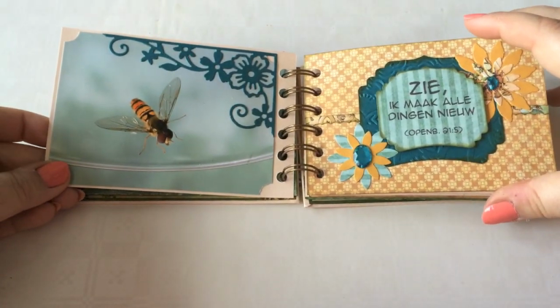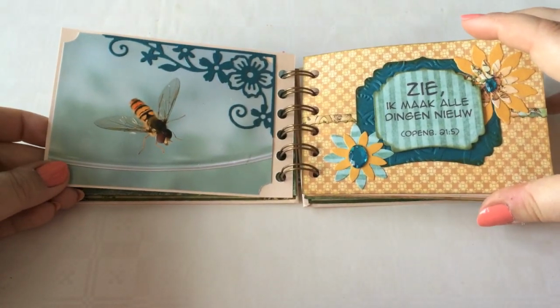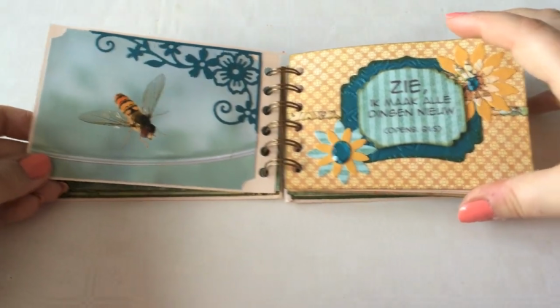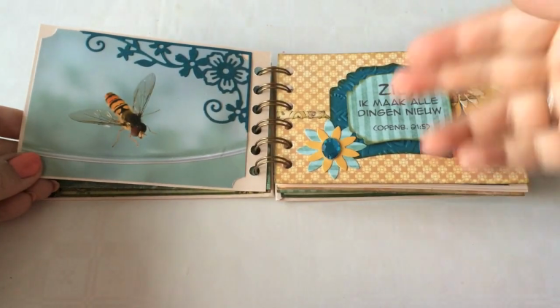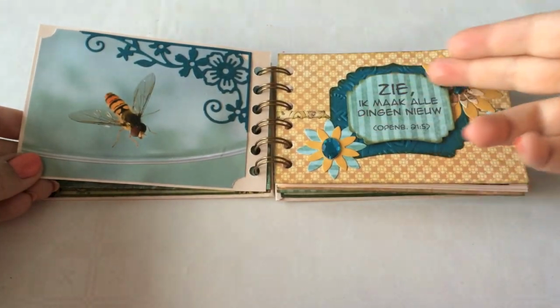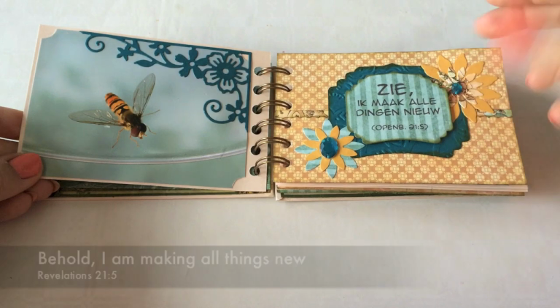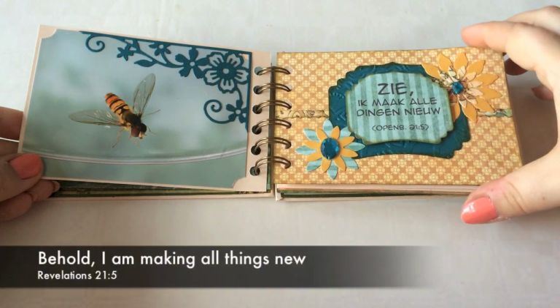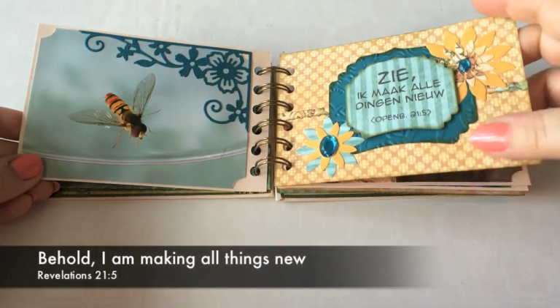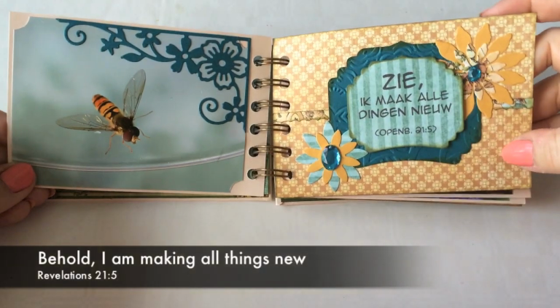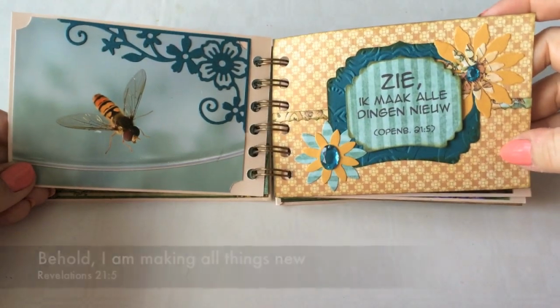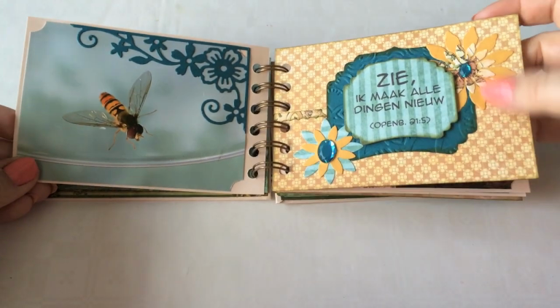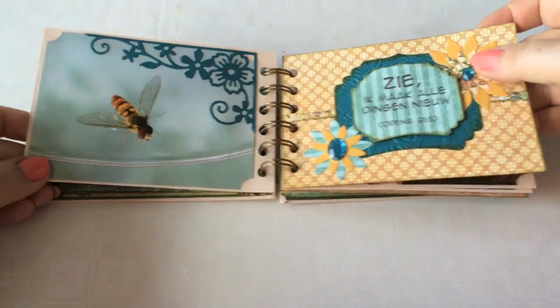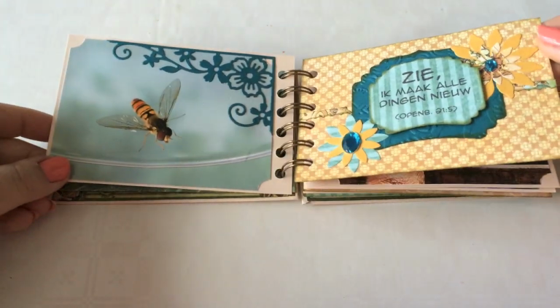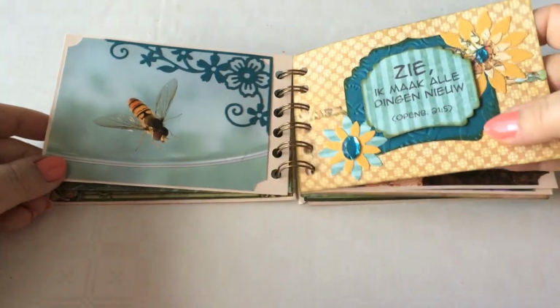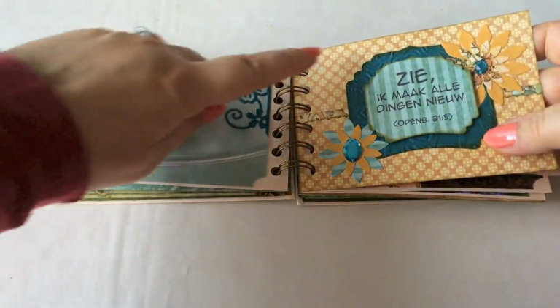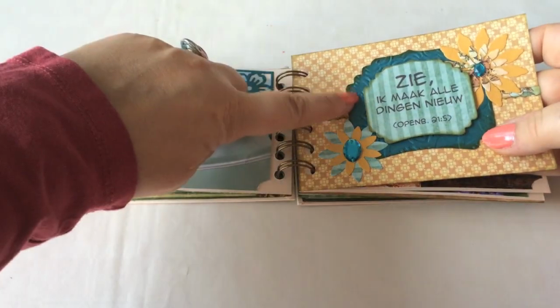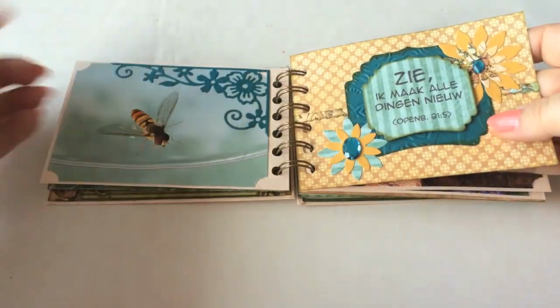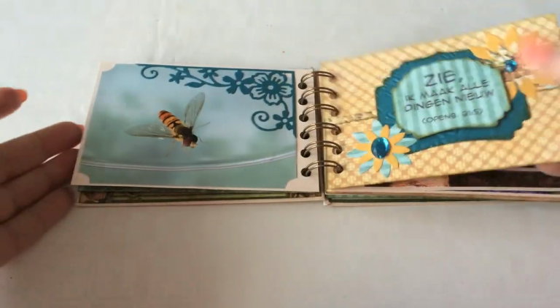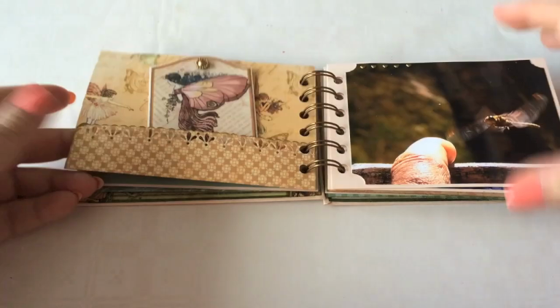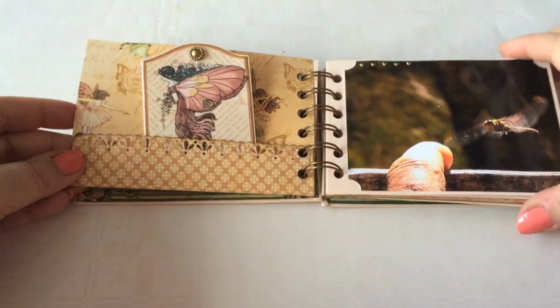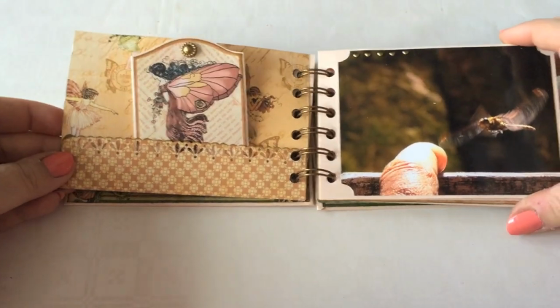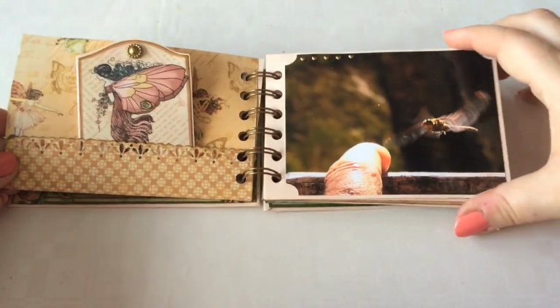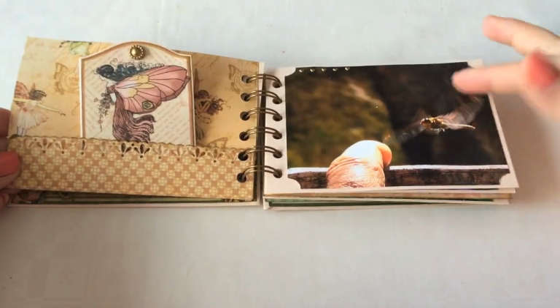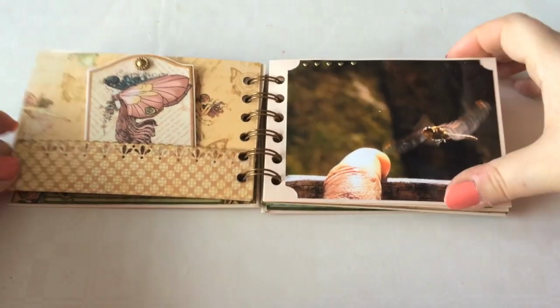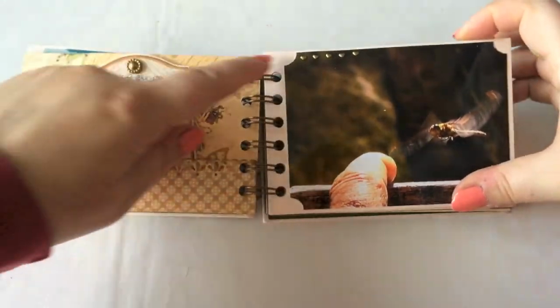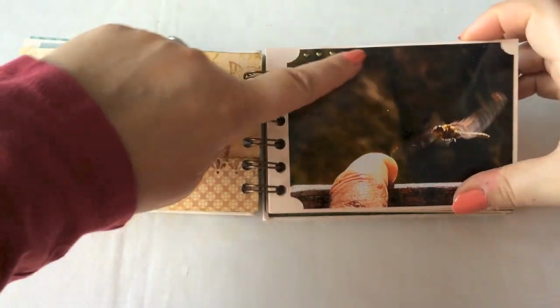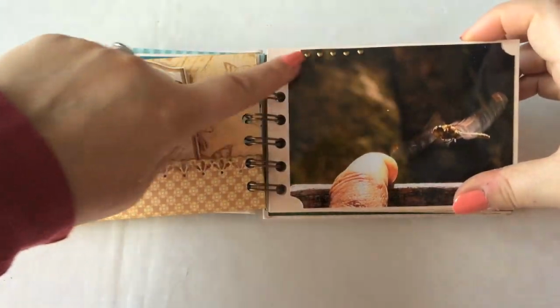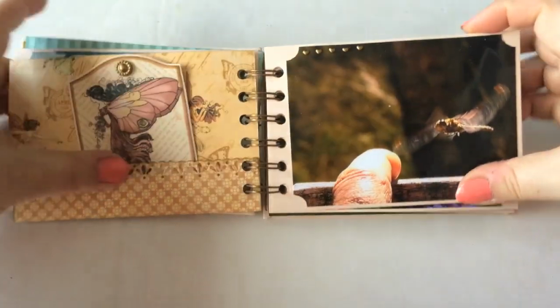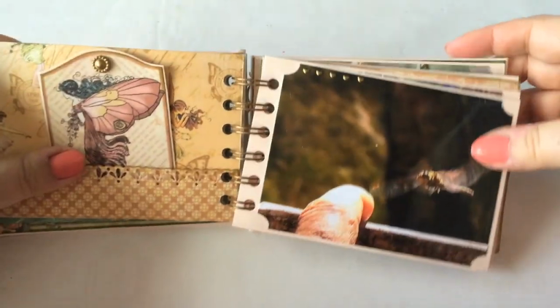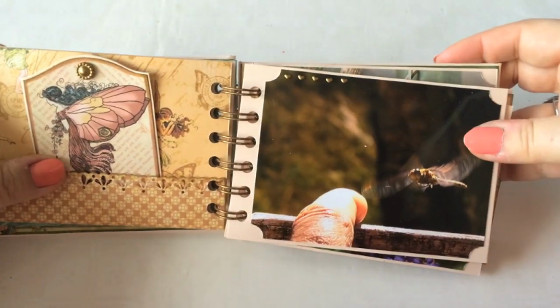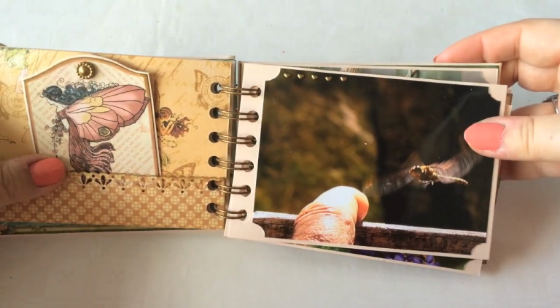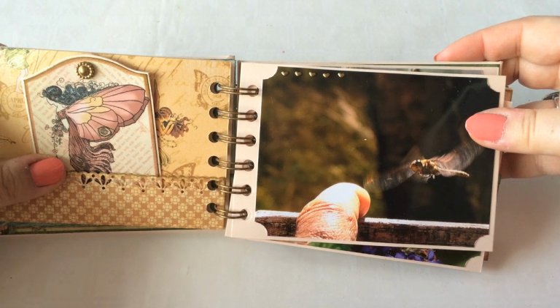Another beautiful photo with a little Bible text. Some die-cutting and some blings. I did some embossing here. Photo. I did some flat-back heart-shaped pearls.